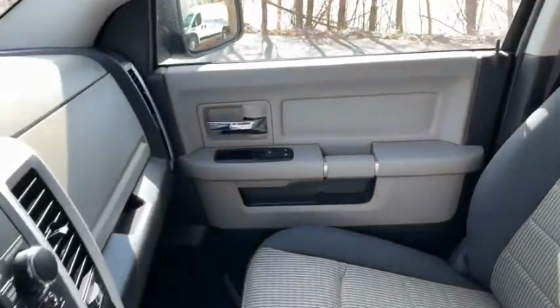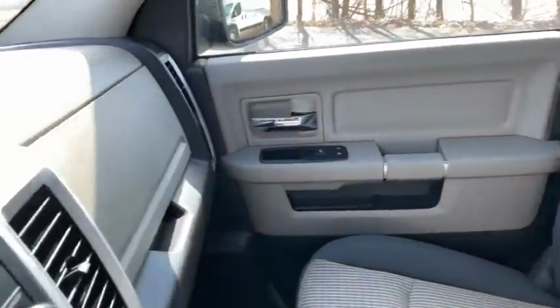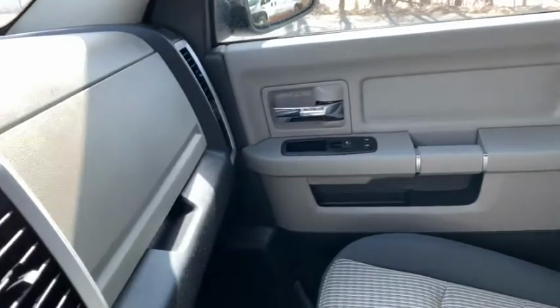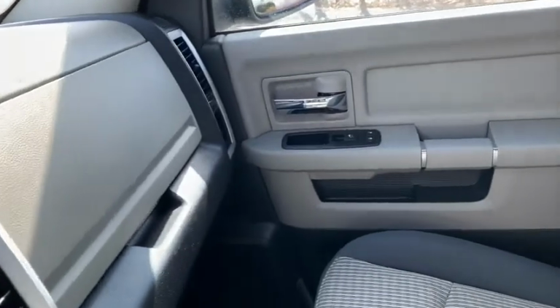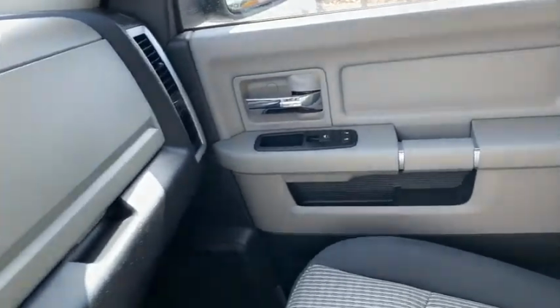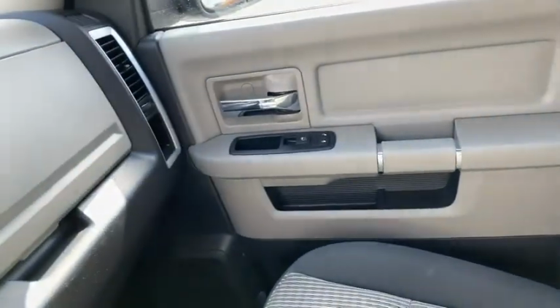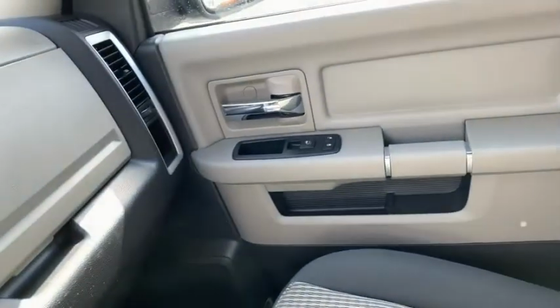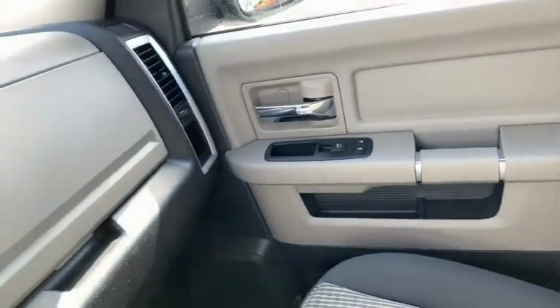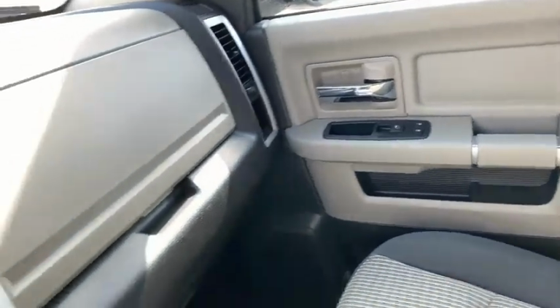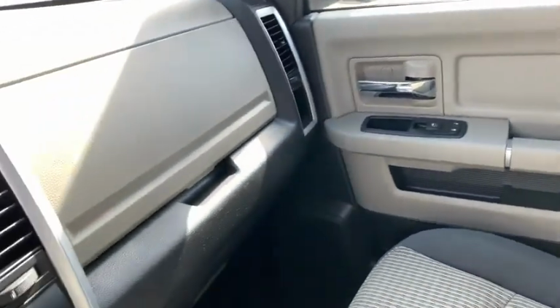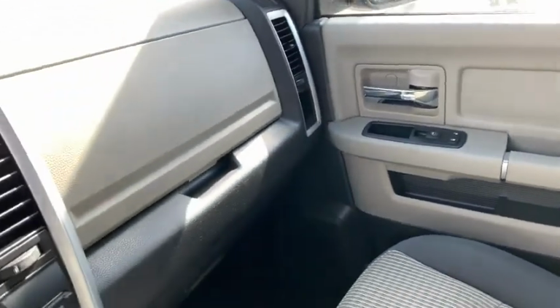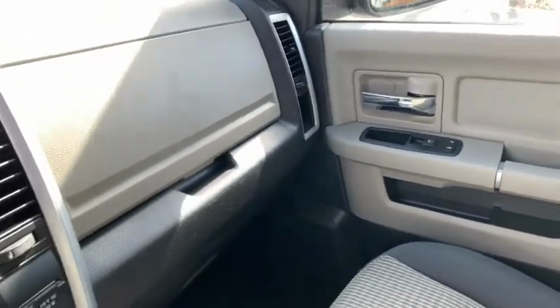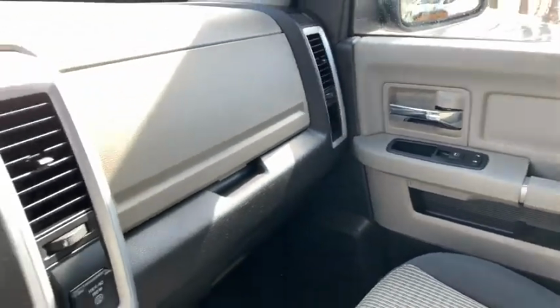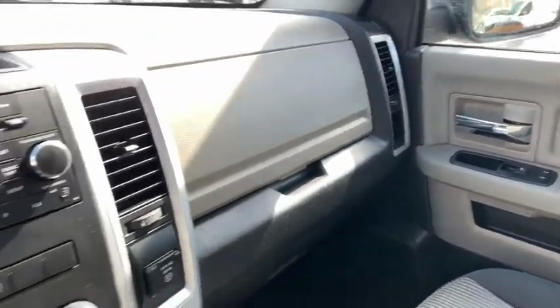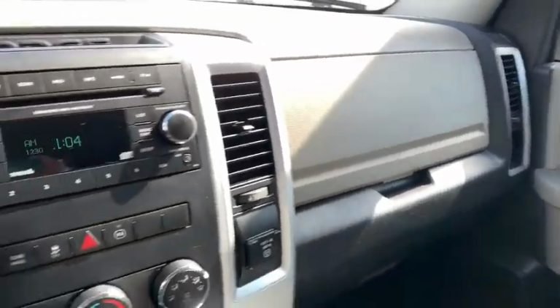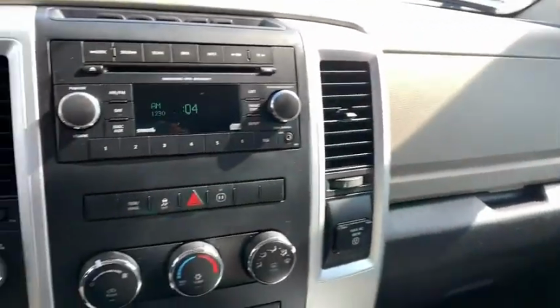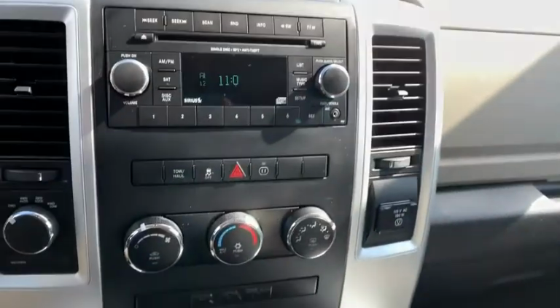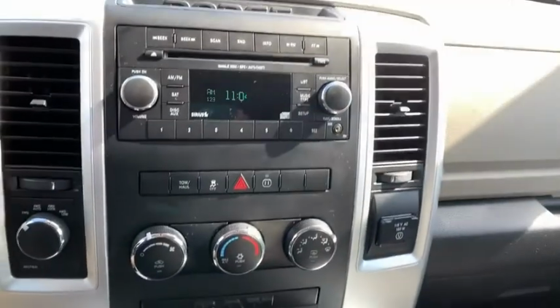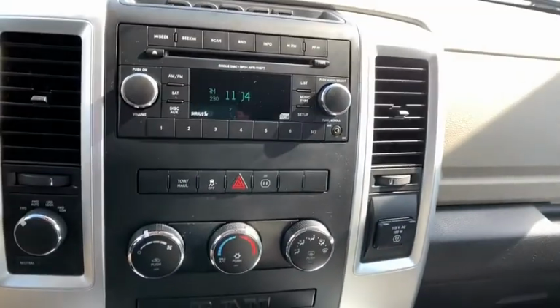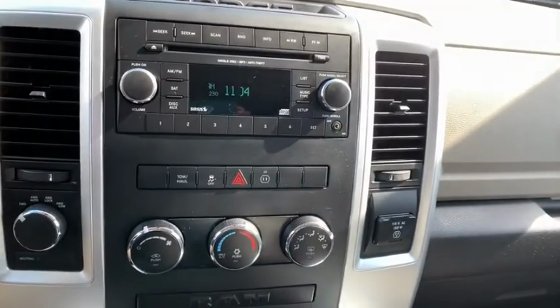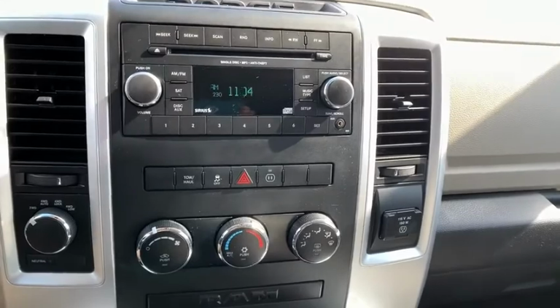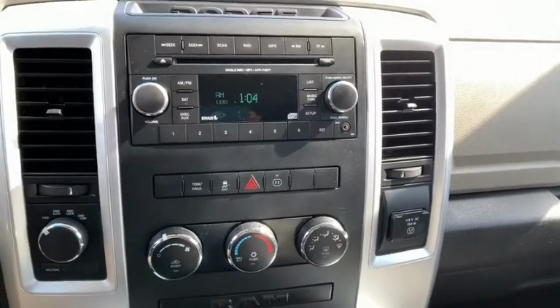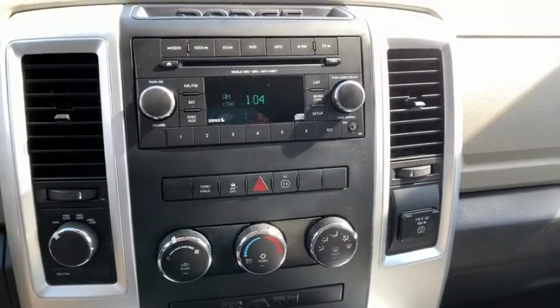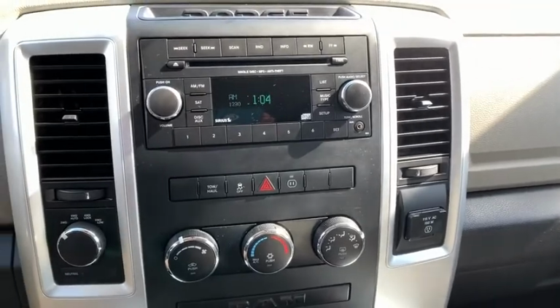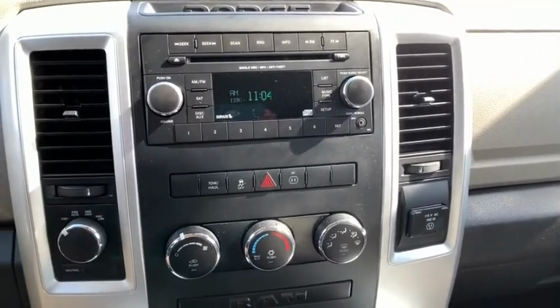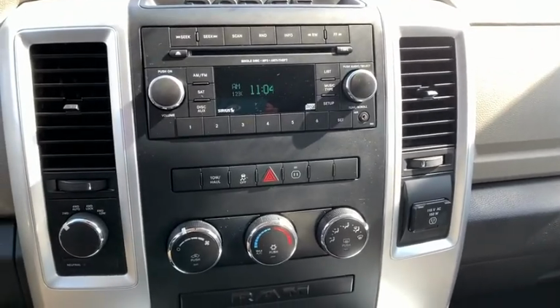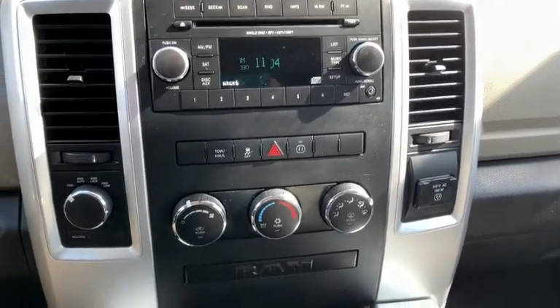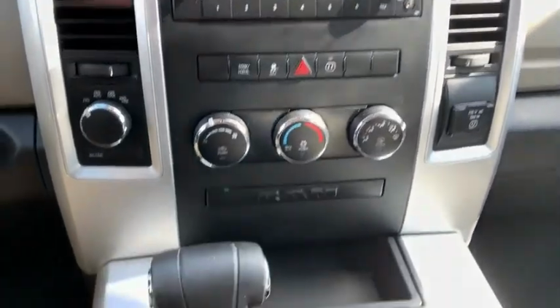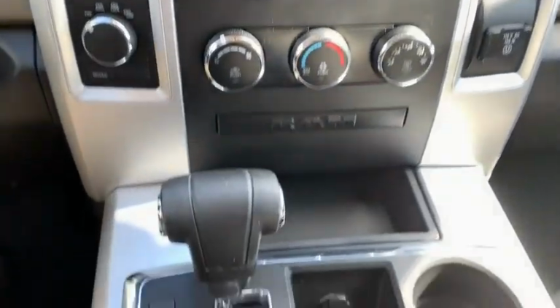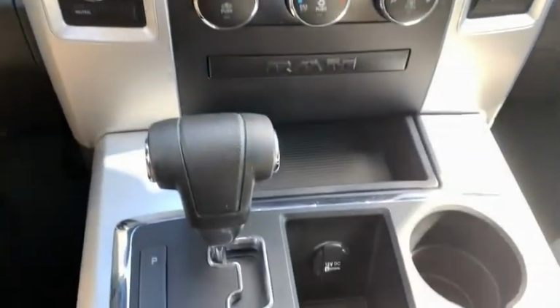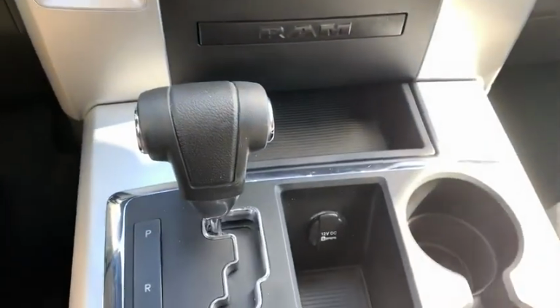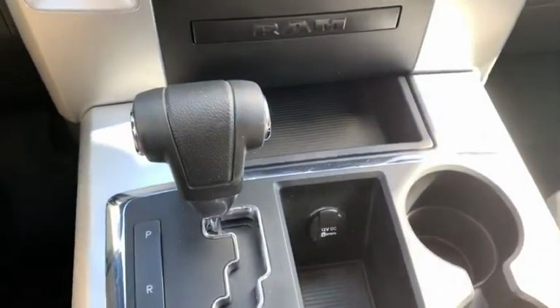Power windows, CD player, trip computer, Uconnect hands-free group, brake assist, remote keyless entry, panic alarm, overhead console.